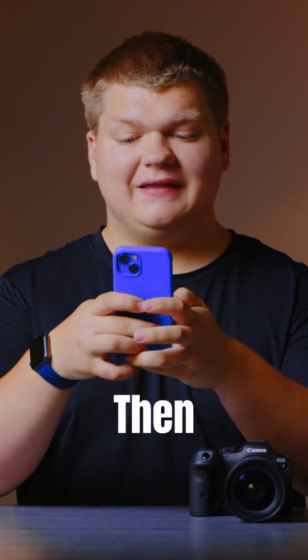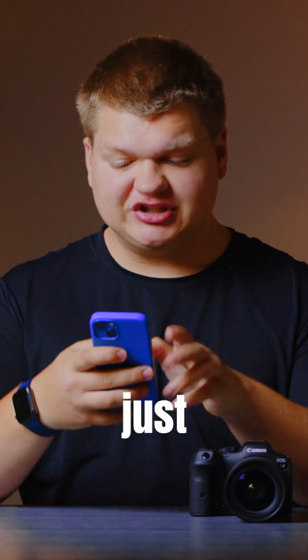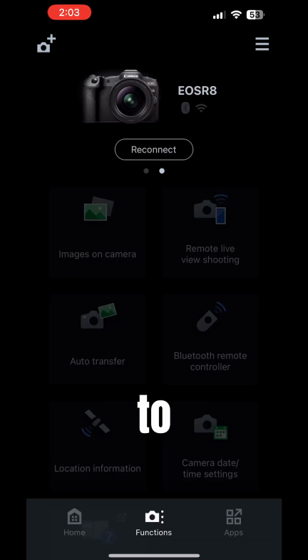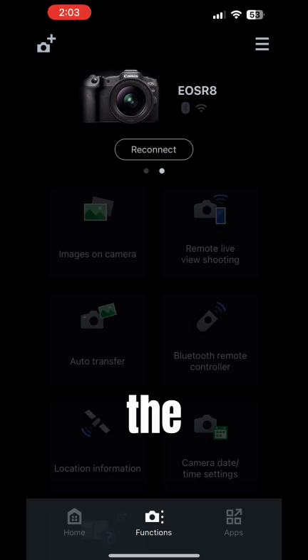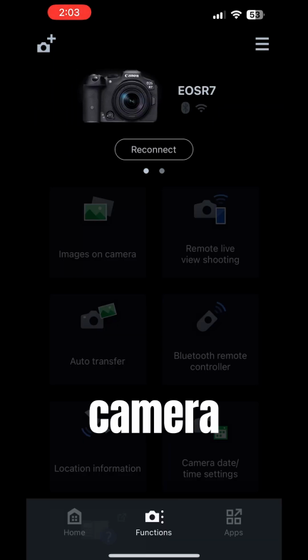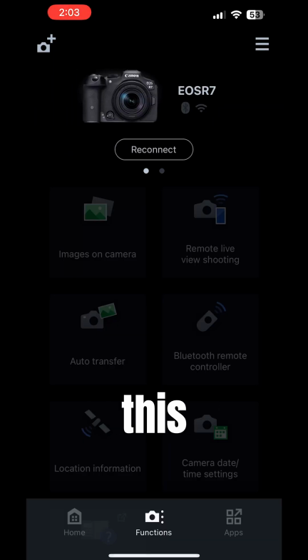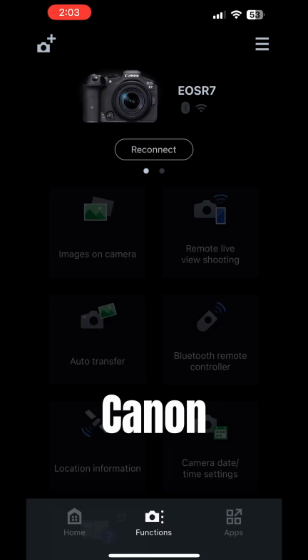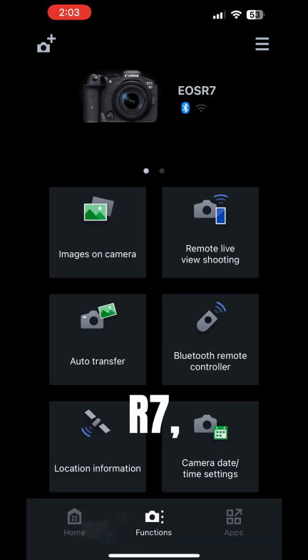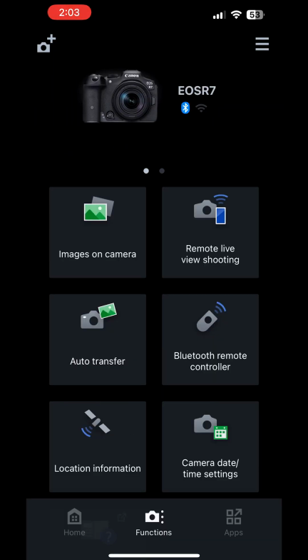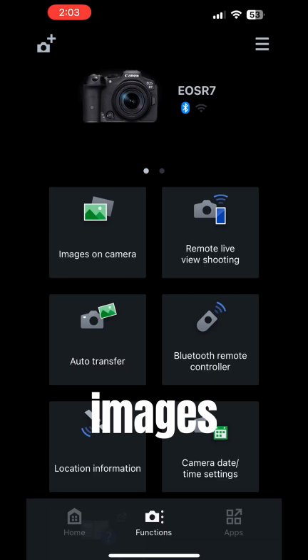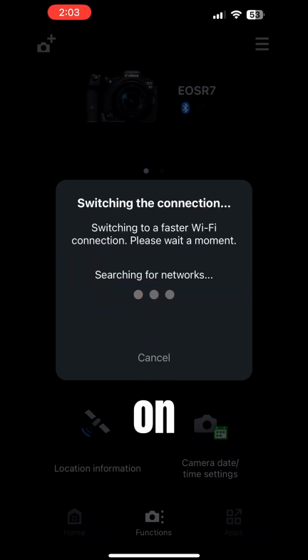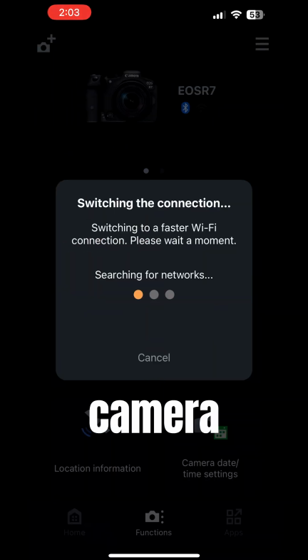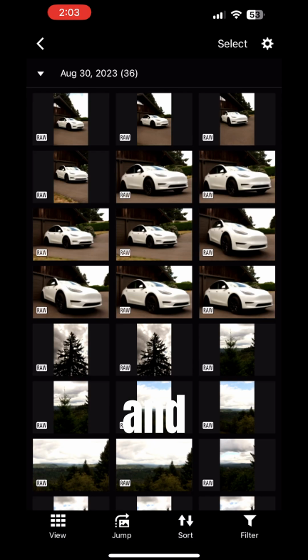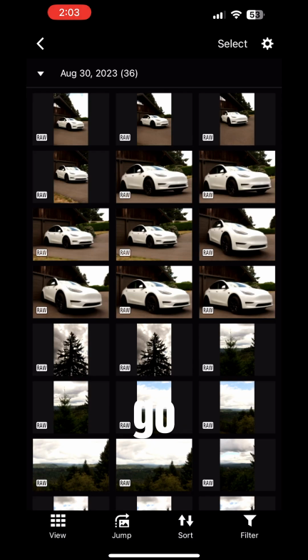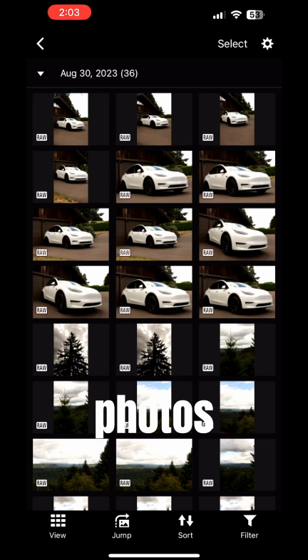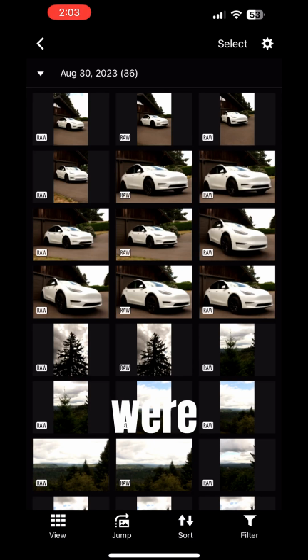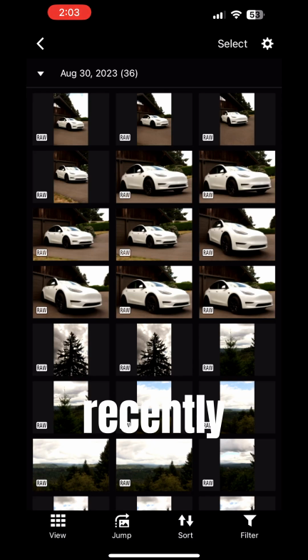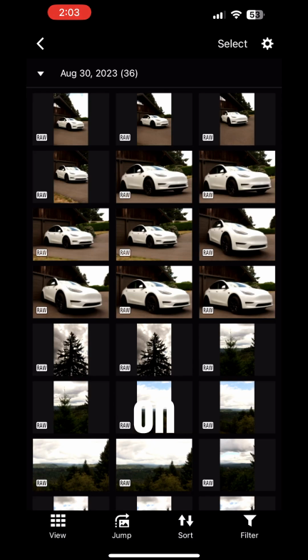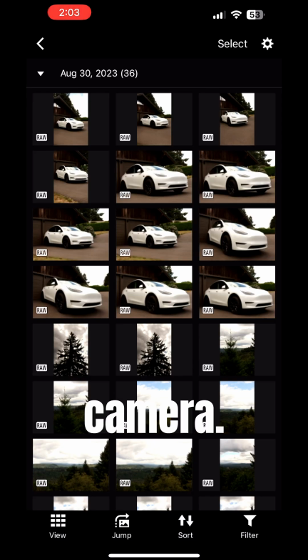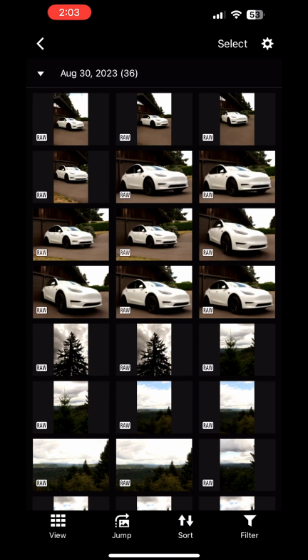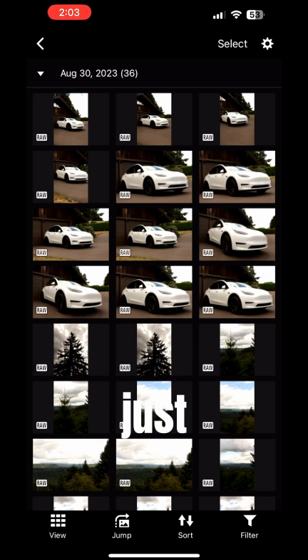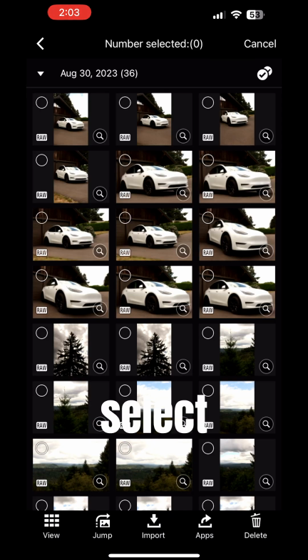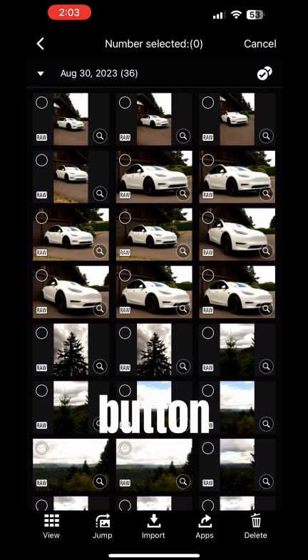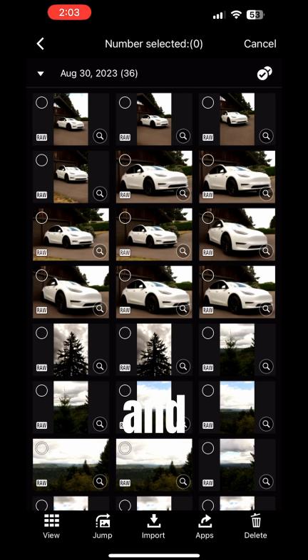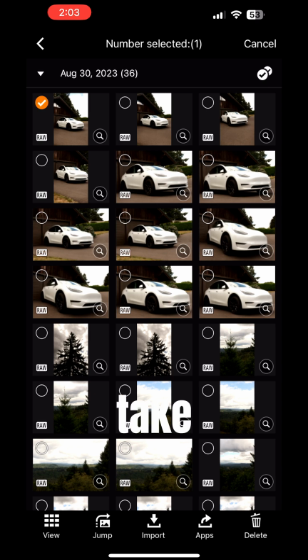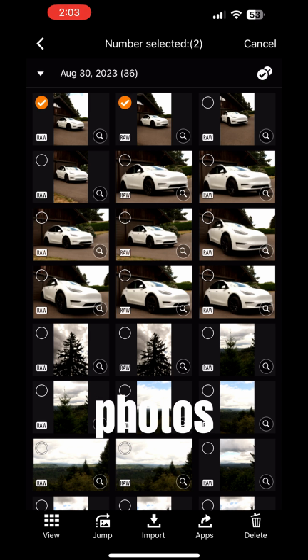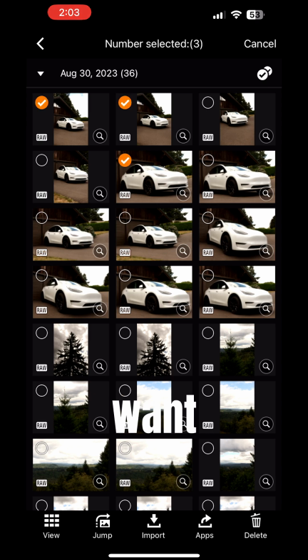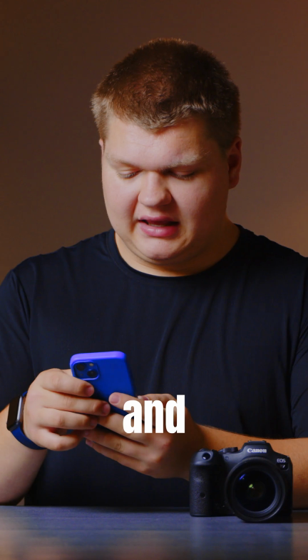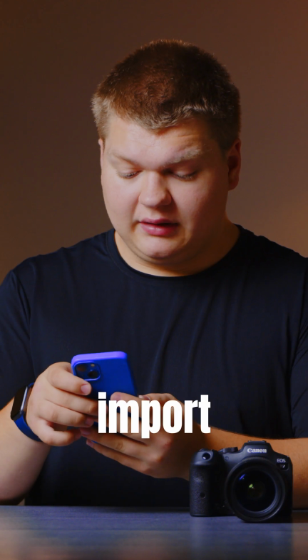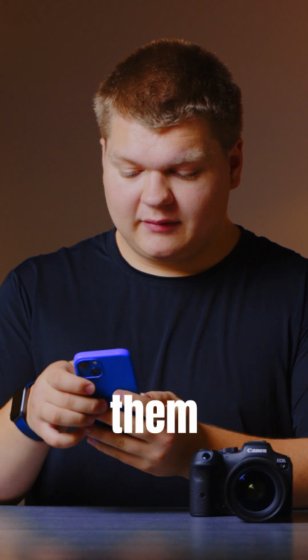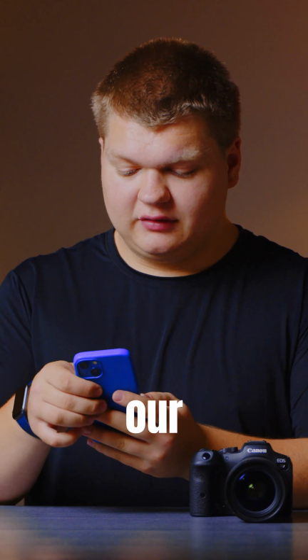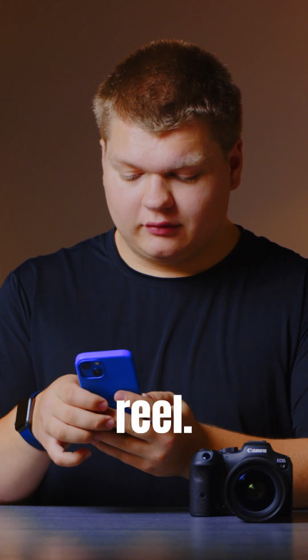We're just going to go to the right camera — this is the Canon R7 — and hit Images on Camera. Here we go, all the photos that were recently shot on the camera. We can just hit the Select button, take what photos we want, and it will import them into our photo reel.